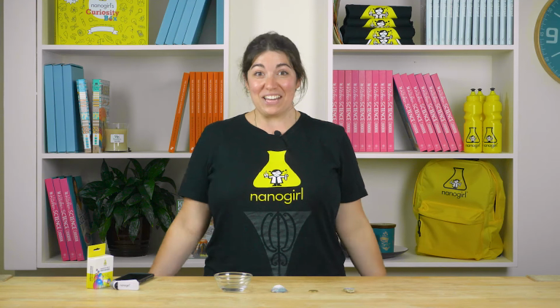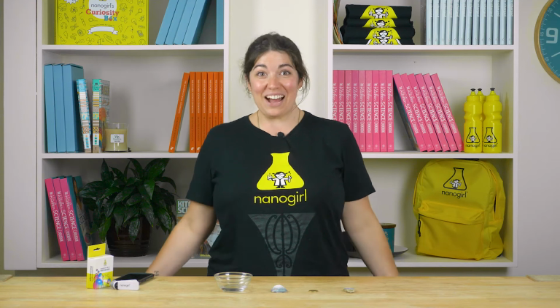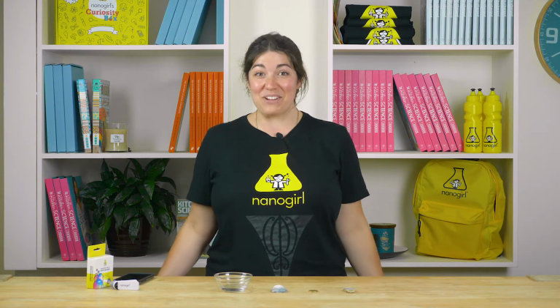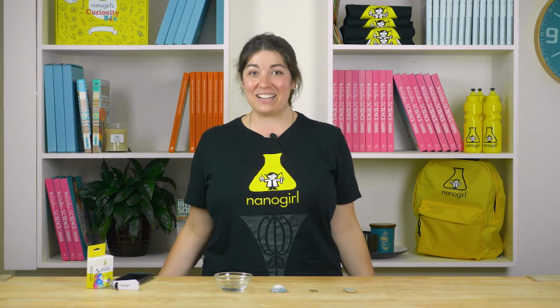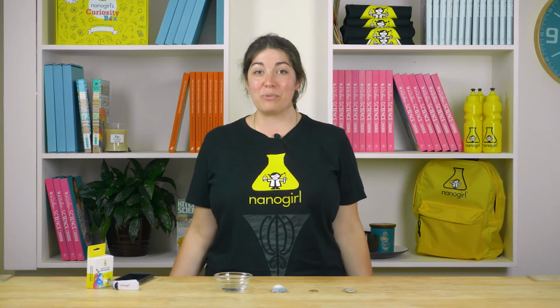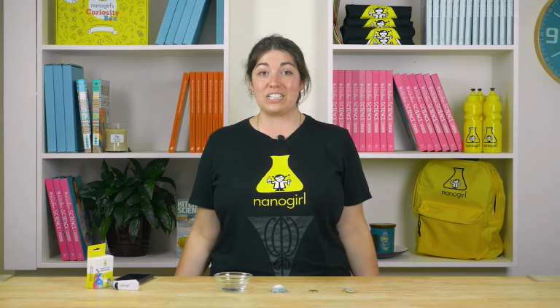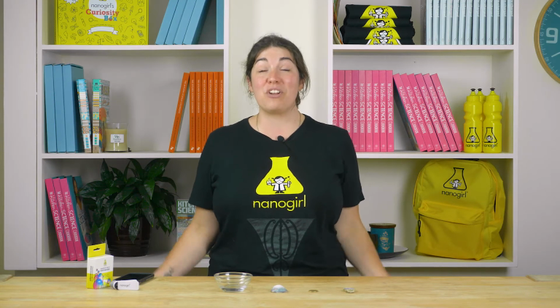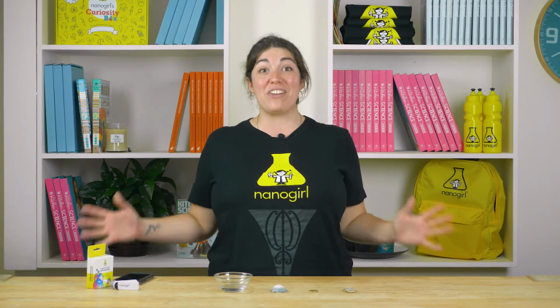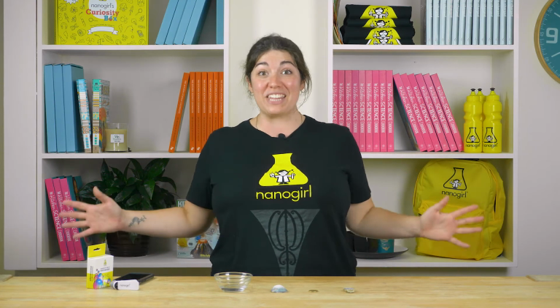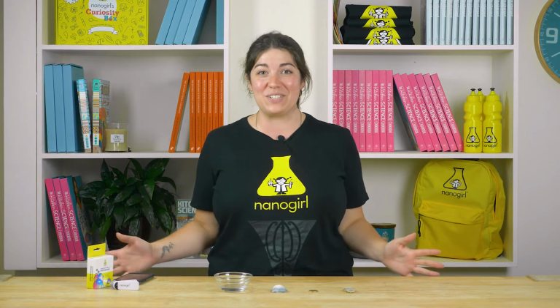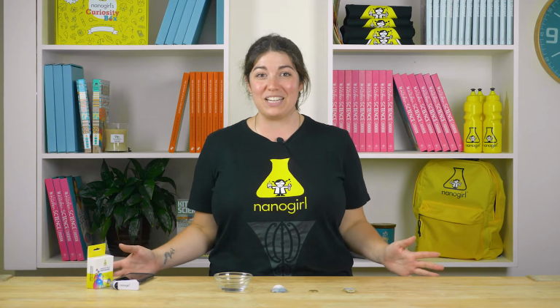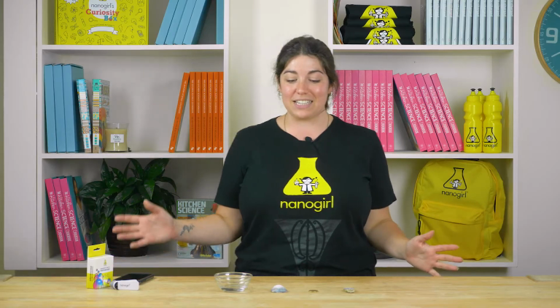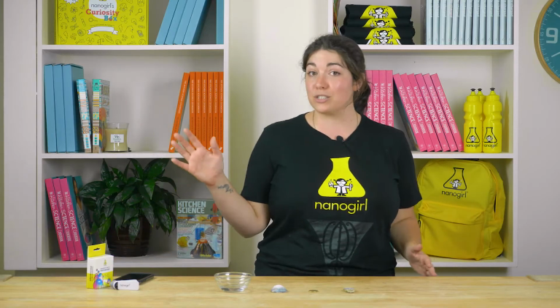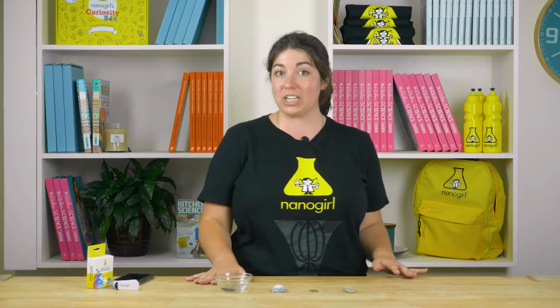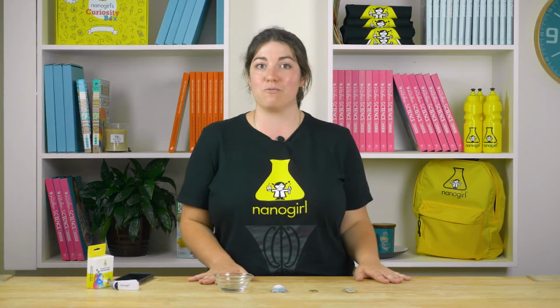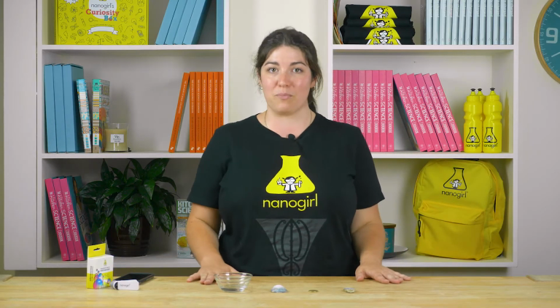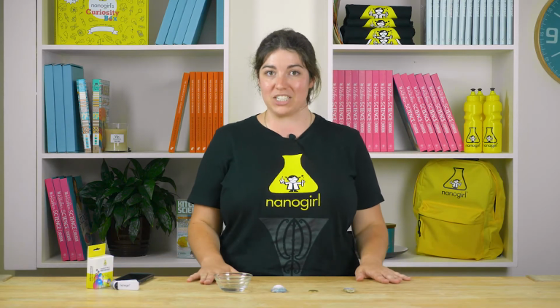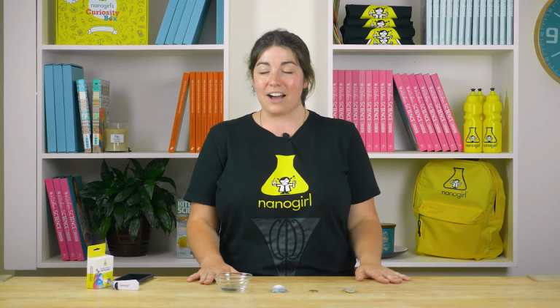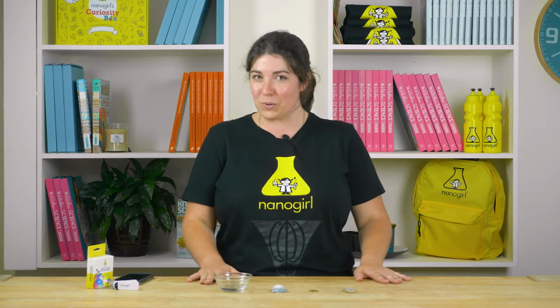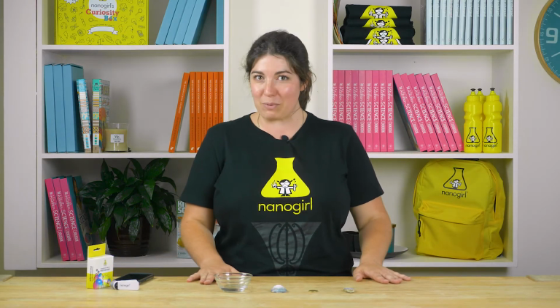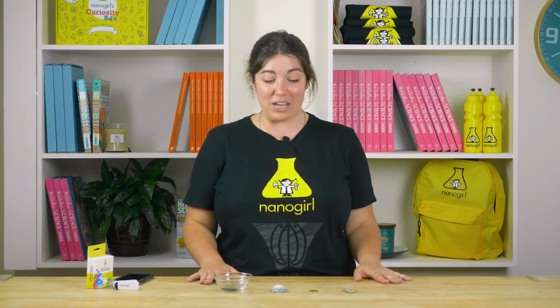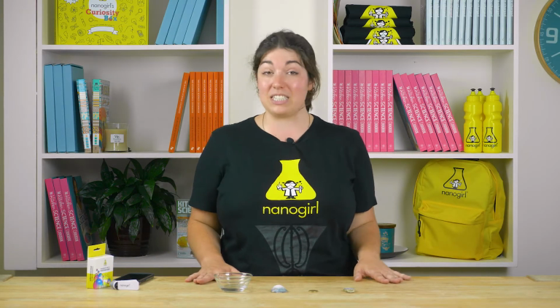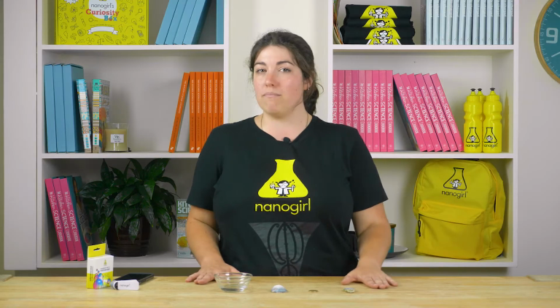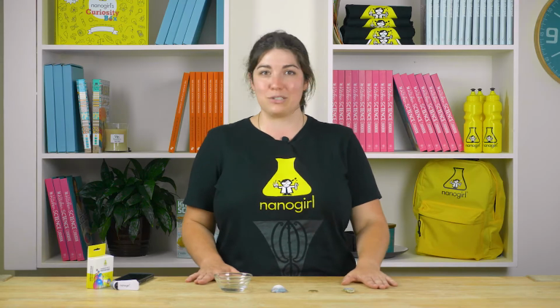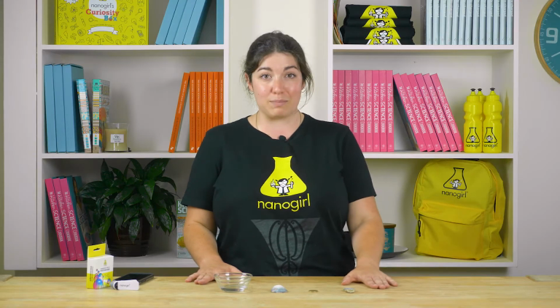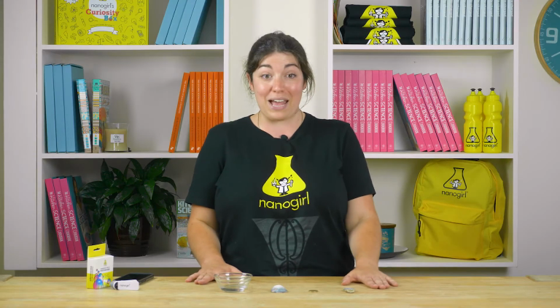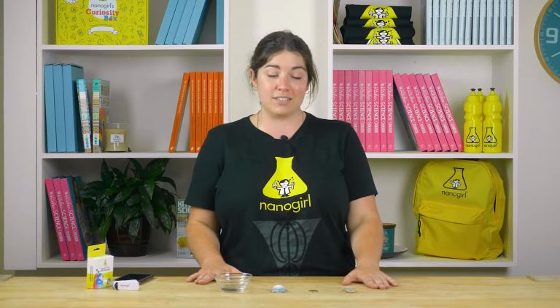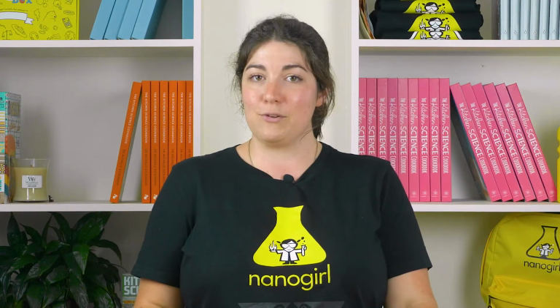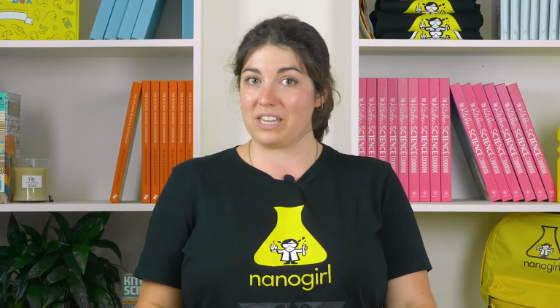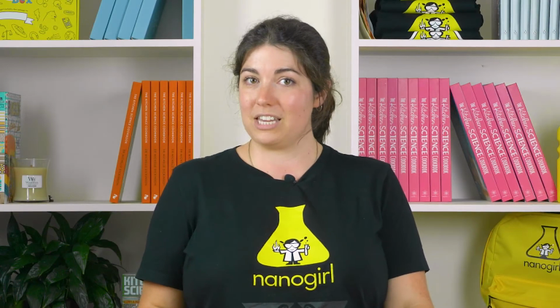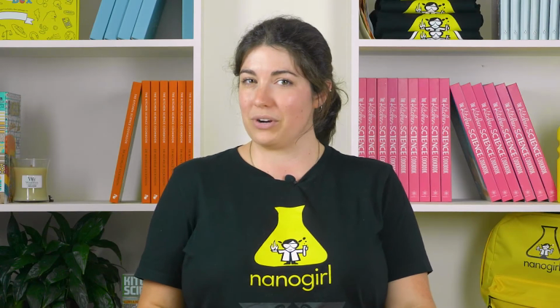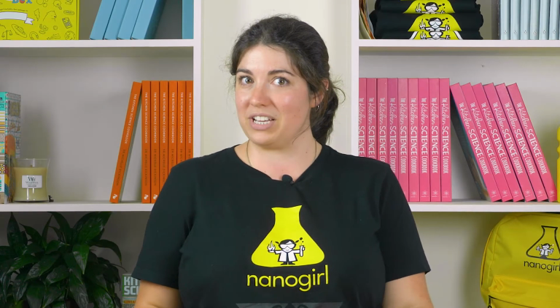Hi everyone, I'm Kate from Nanogirl. I'm a marine biologist and one of my favorite things to do in summer is to collect loads of cool shells and rocks from the beaches. I've got an awesome experiment where you can see what minerals your rock is made from and you might even get to see a rock fizz.